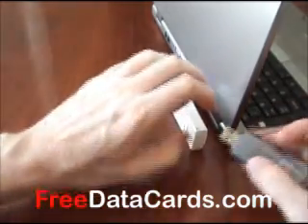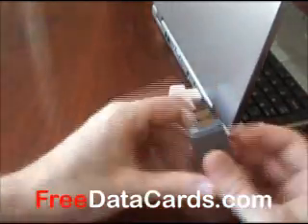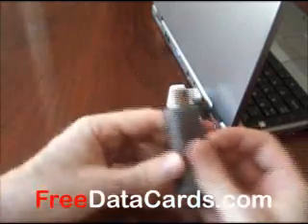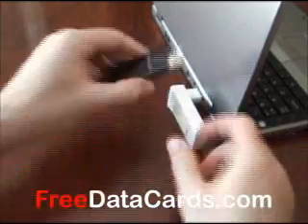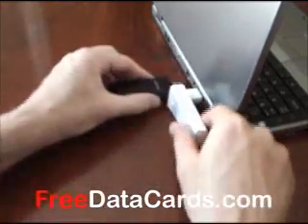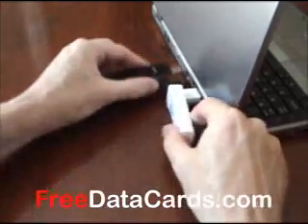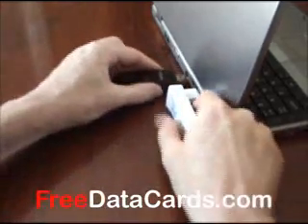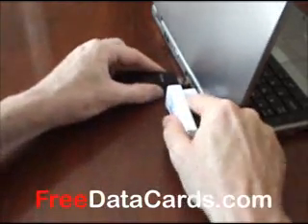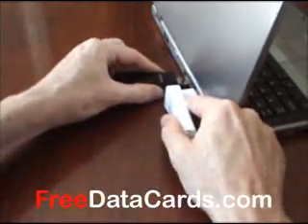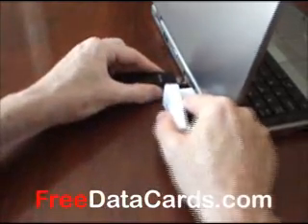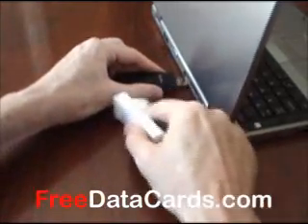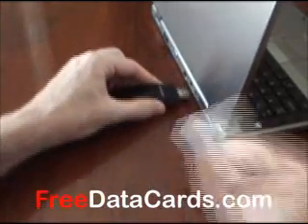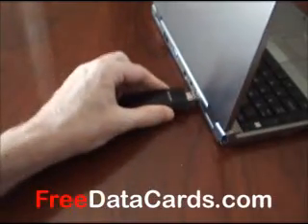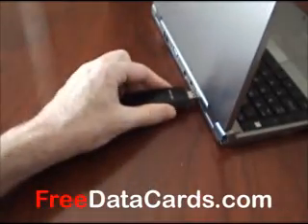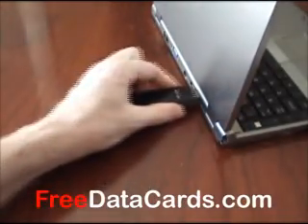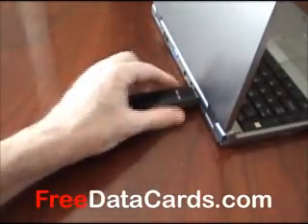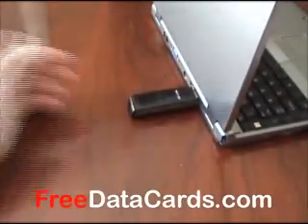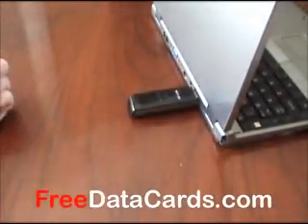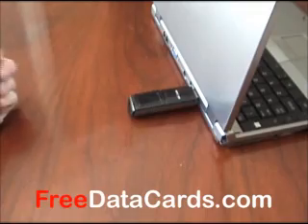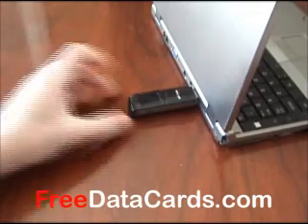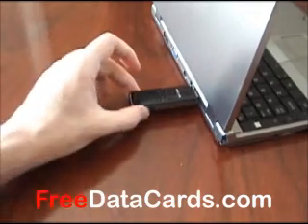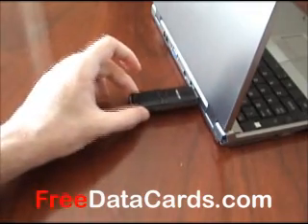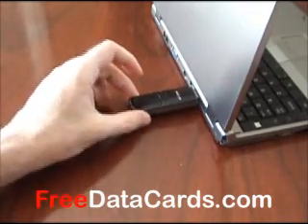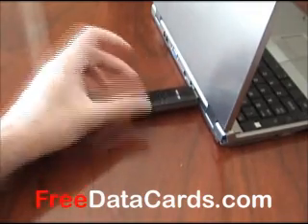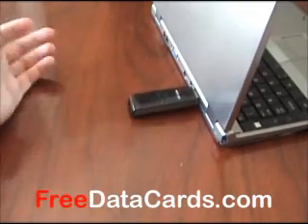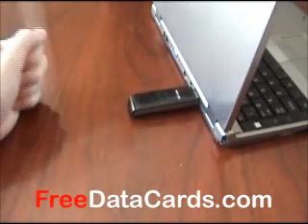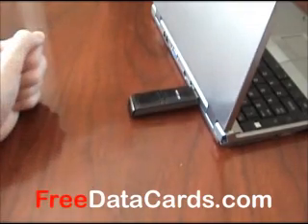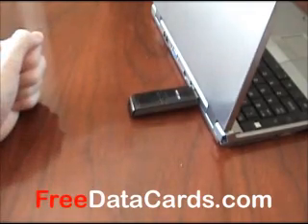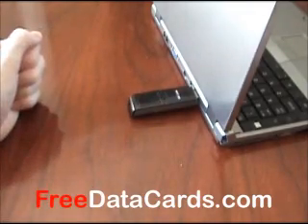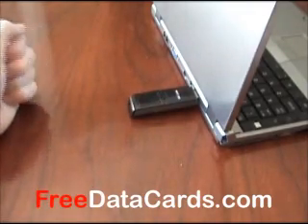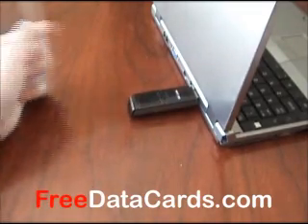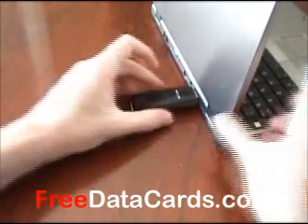Whereas the USB727 only goes in one way, so there's more of a chance of it becoming a problem or breaking off.